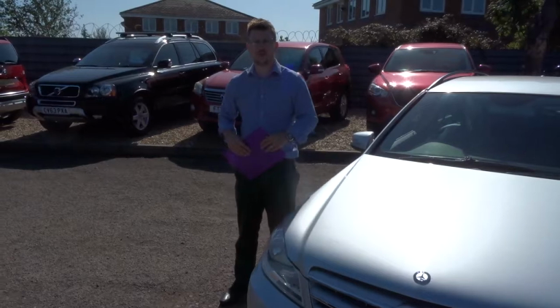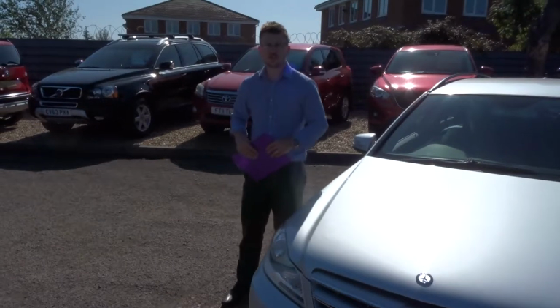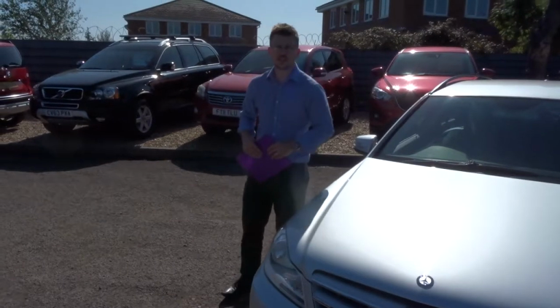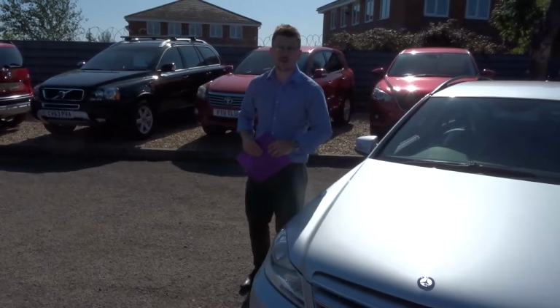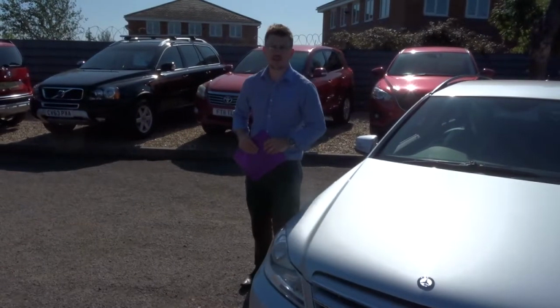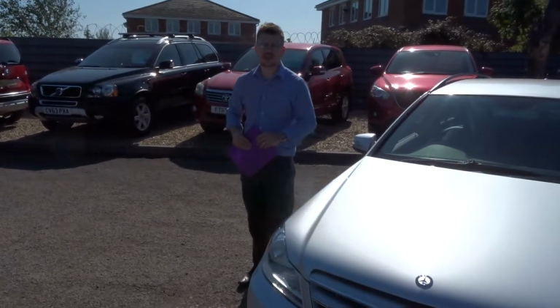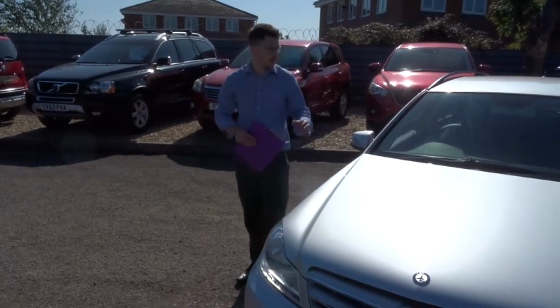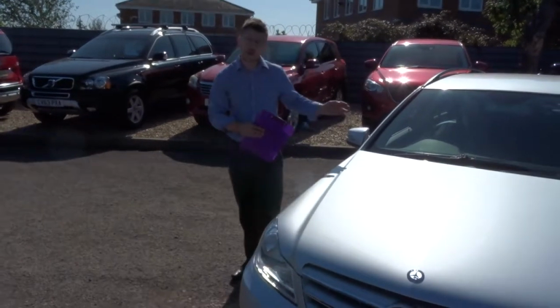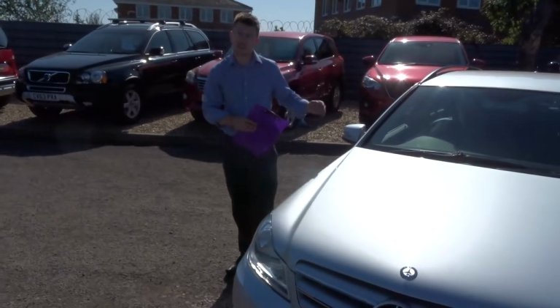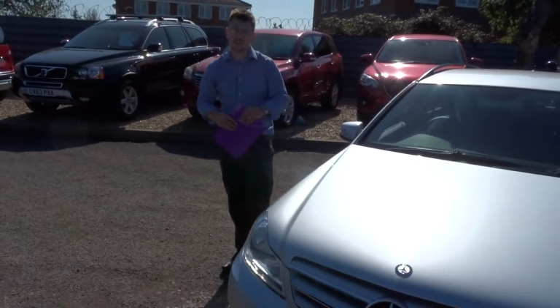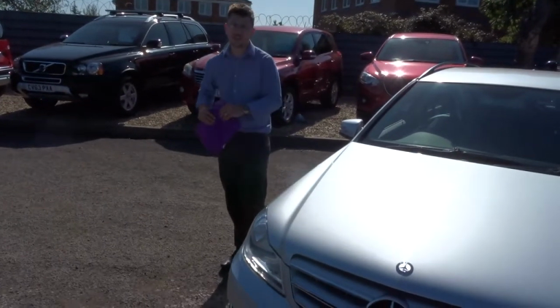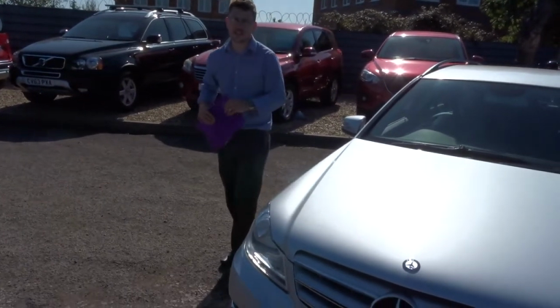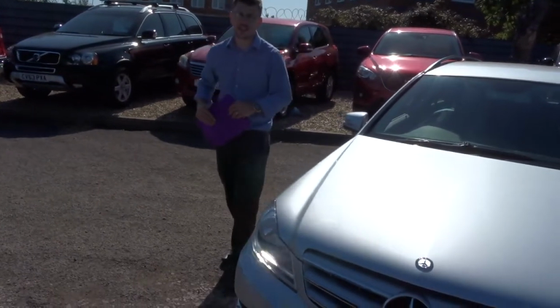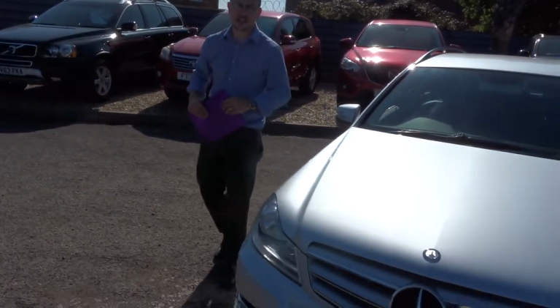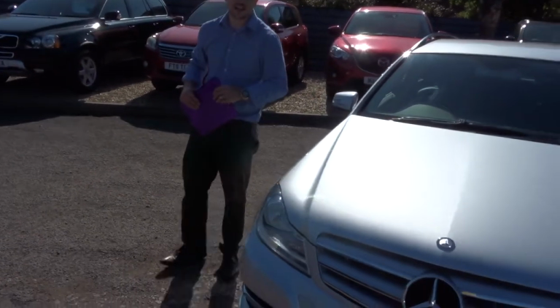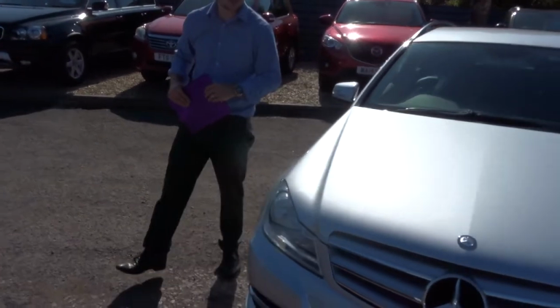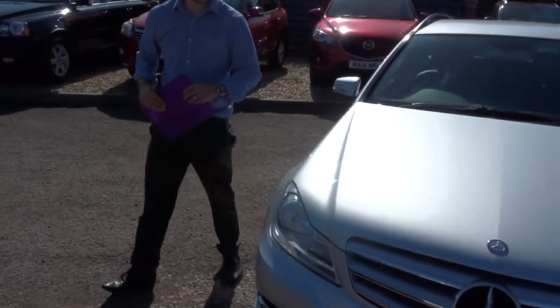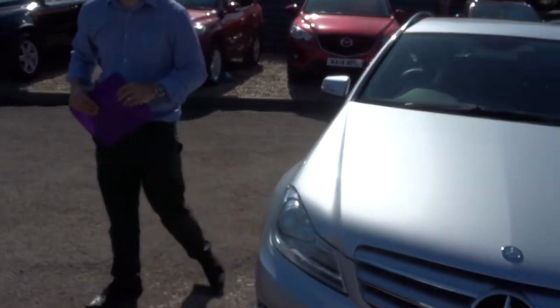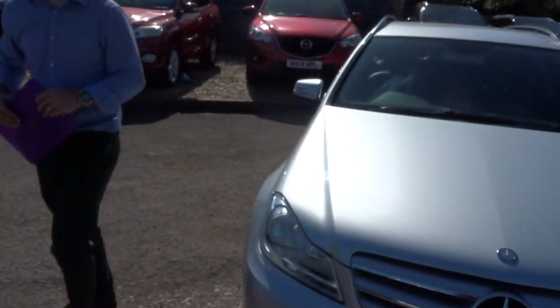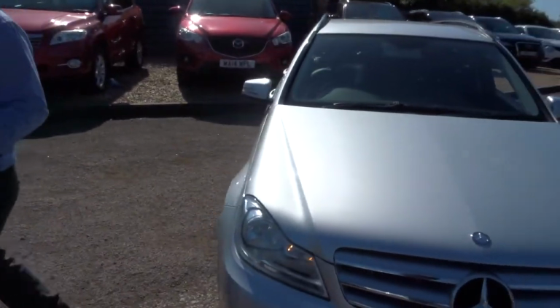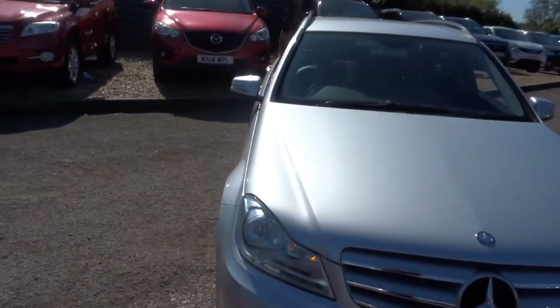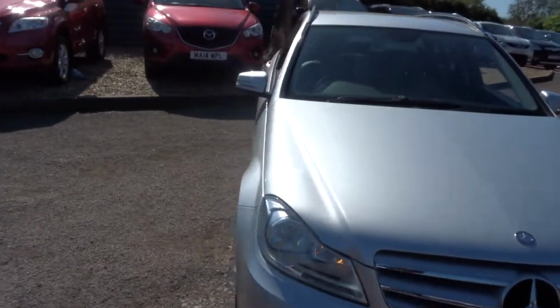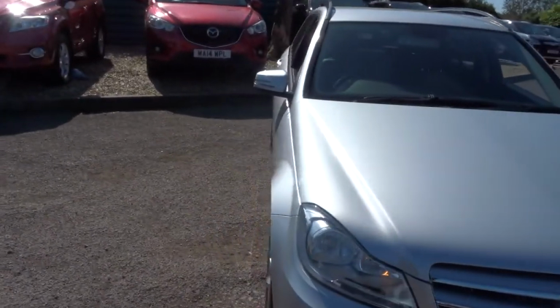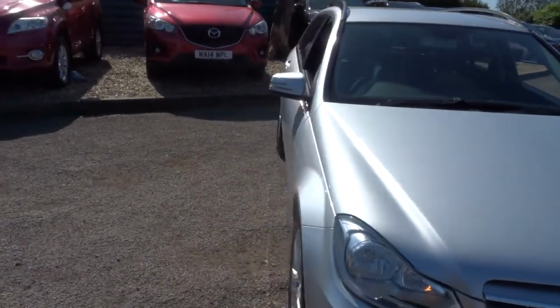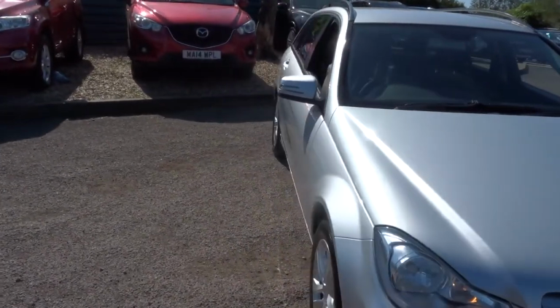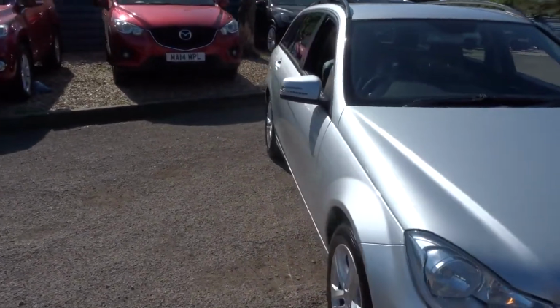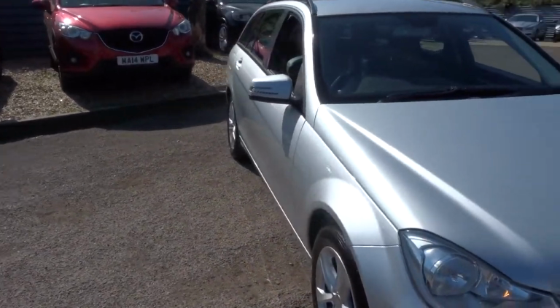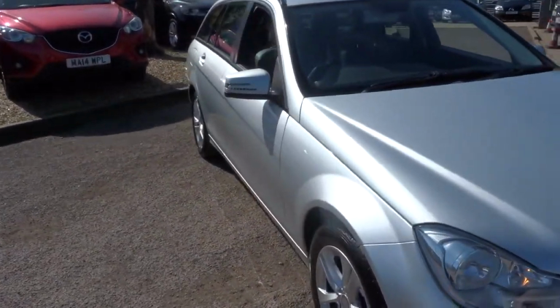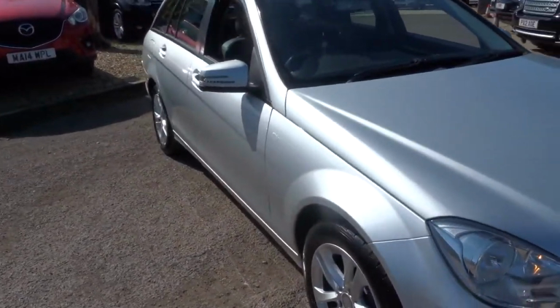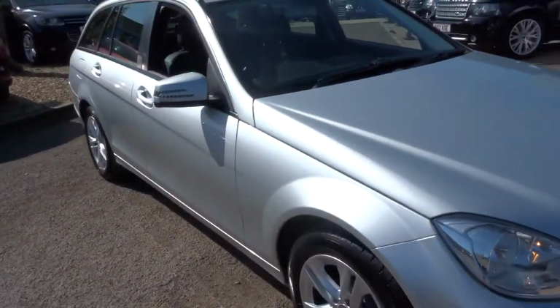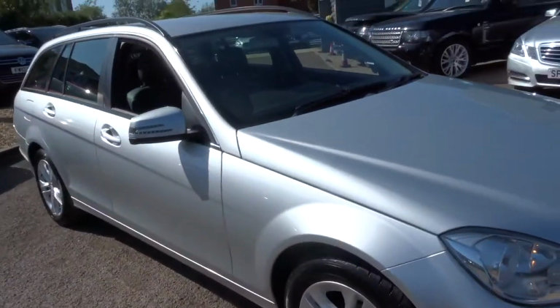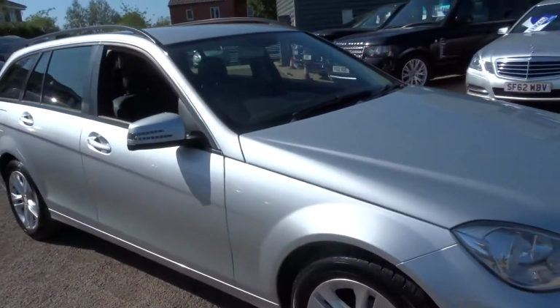Welcome to Country Car, my name is Tom. Here we have a lovely Mercedes C-Class. Let's give you a walk around the car and show you a few of the features and its general condition.